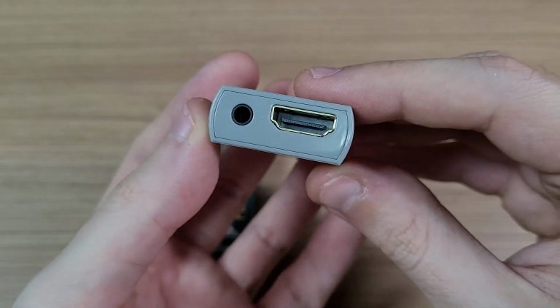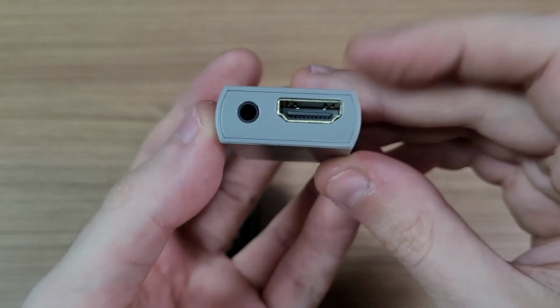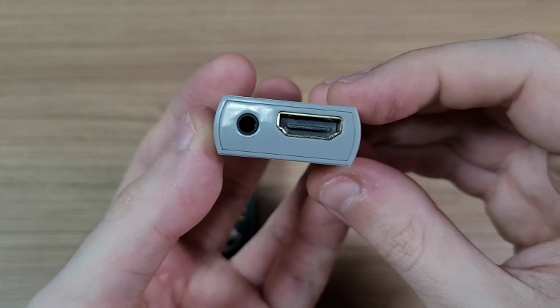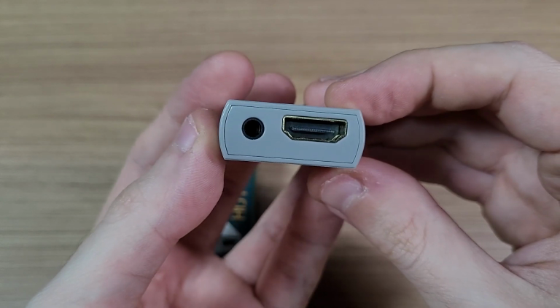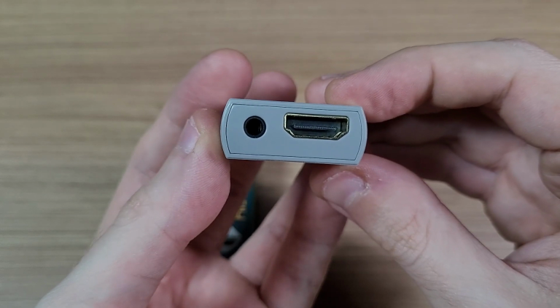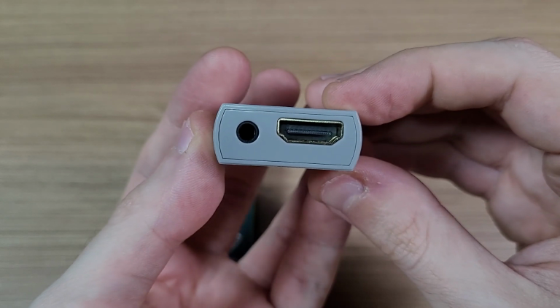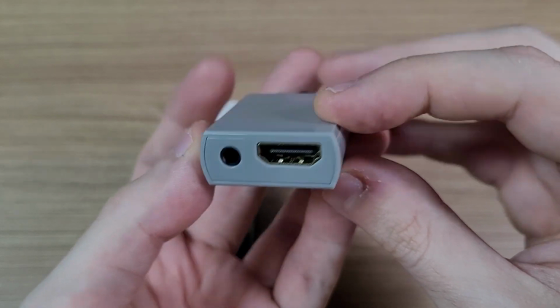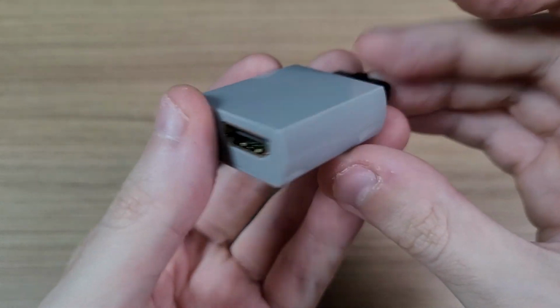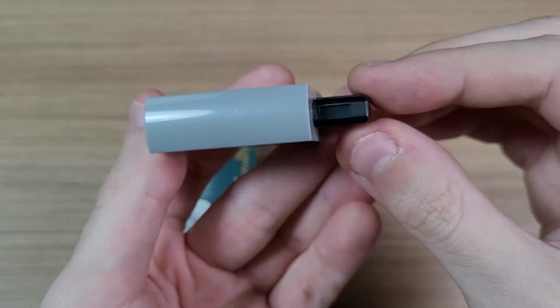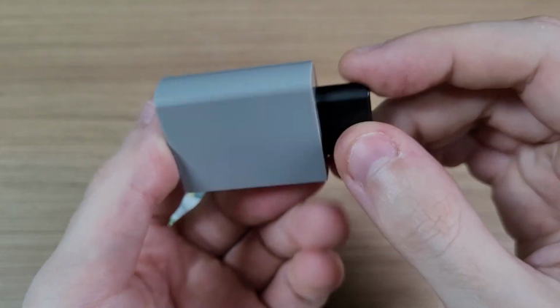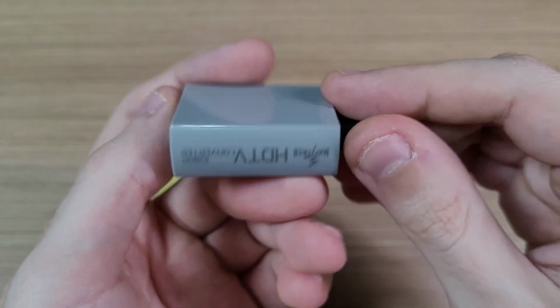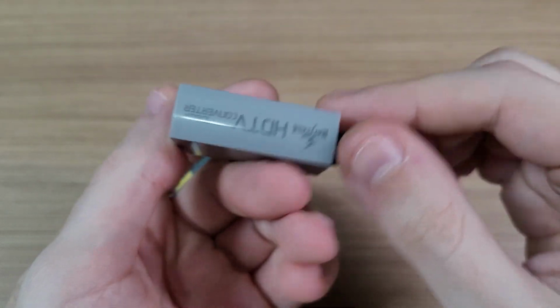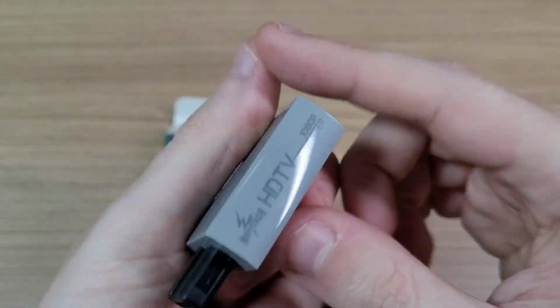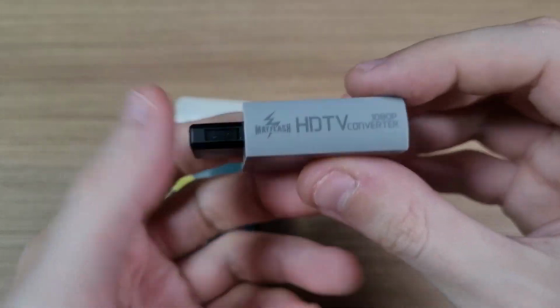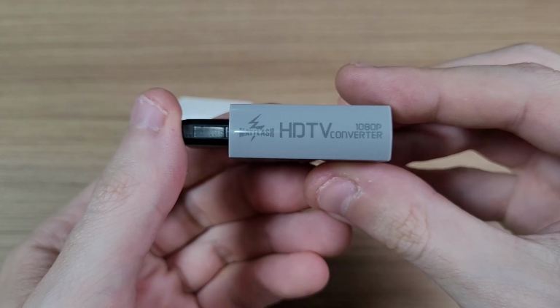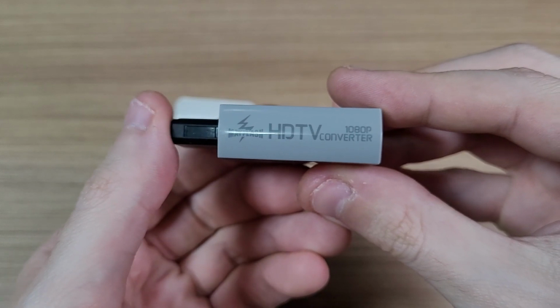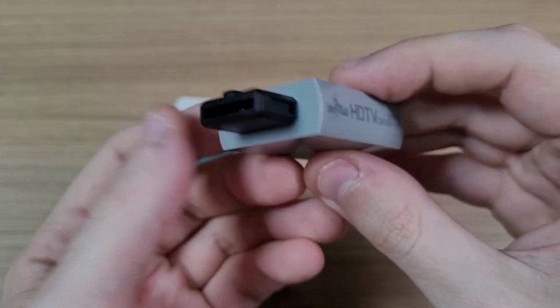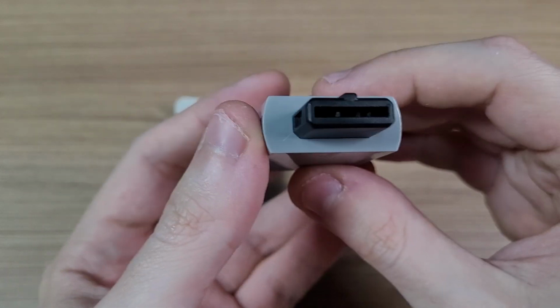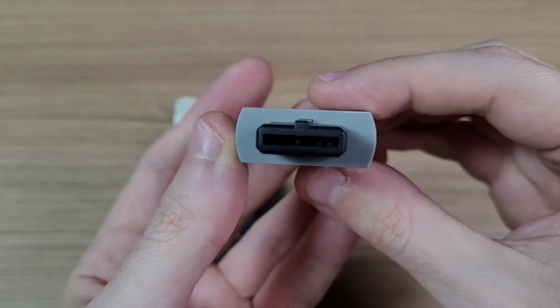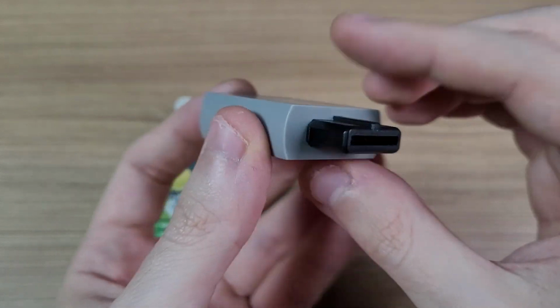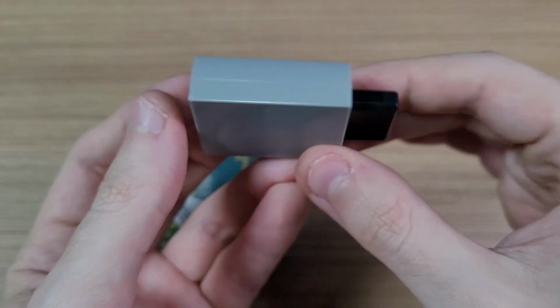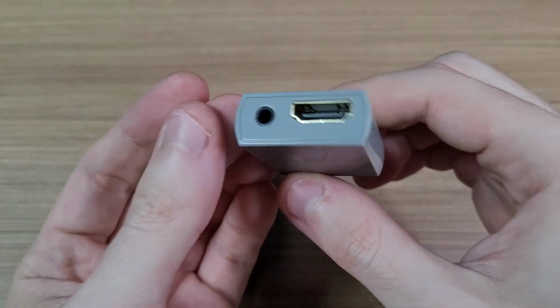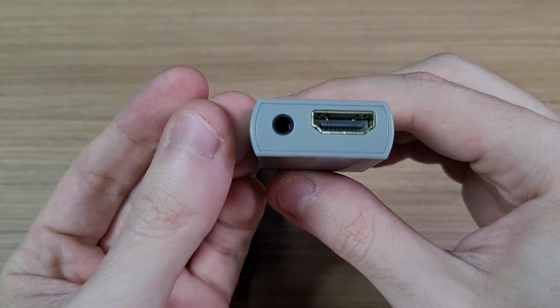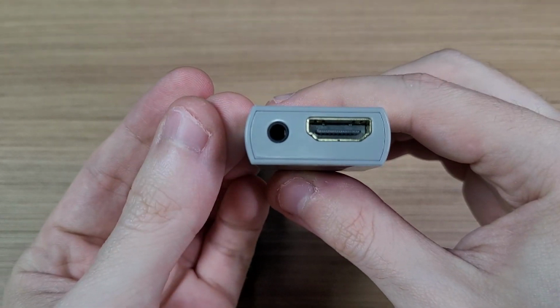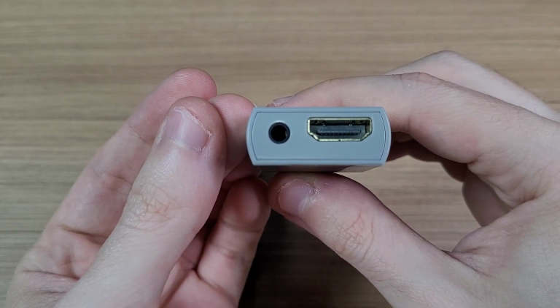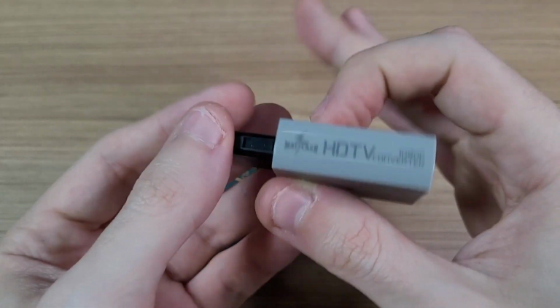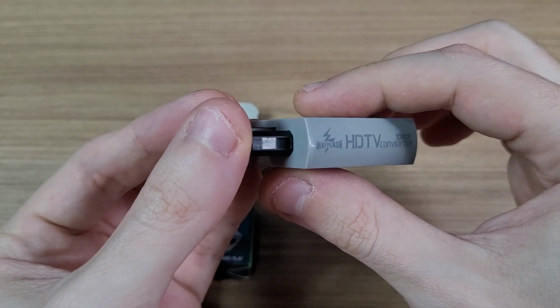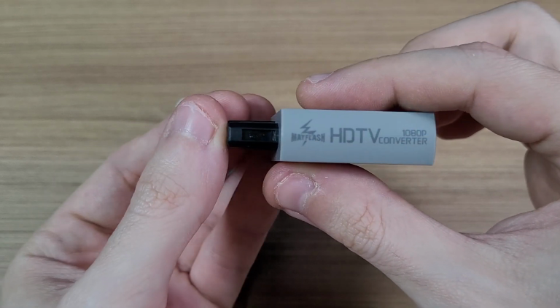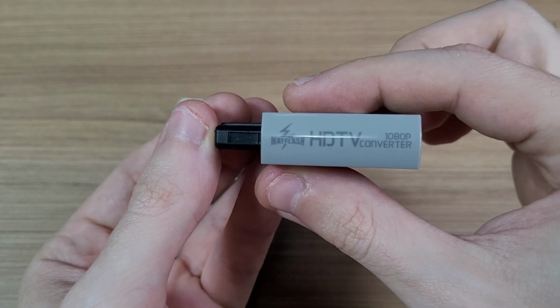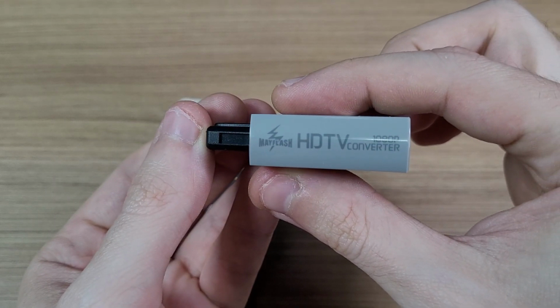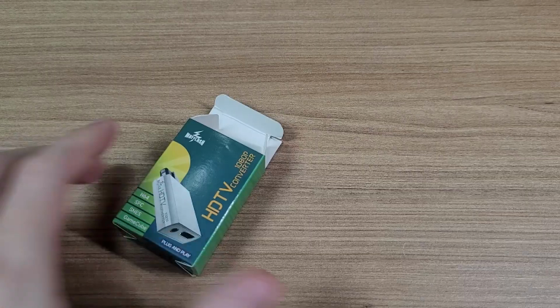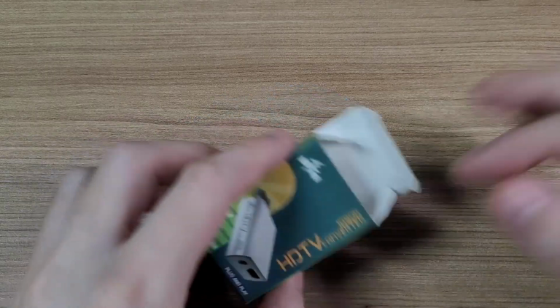In the box you get the adapter, which is quite simple — it's plug and play after all. On one side you have an HDMI port and a headphone jack, and on the other side you have the classic video output from old Nintendo consoles.